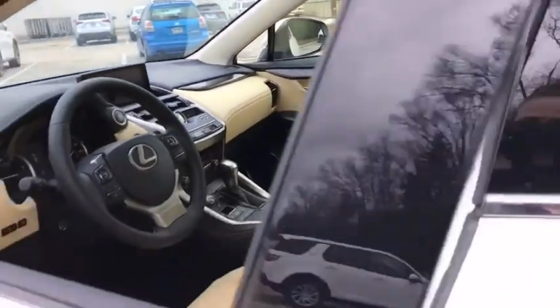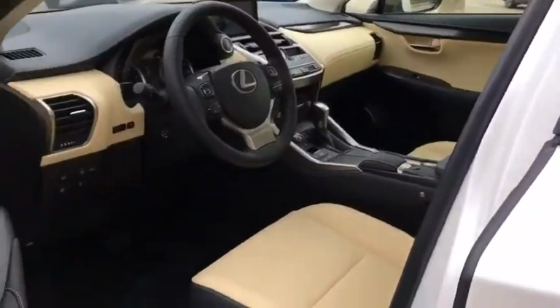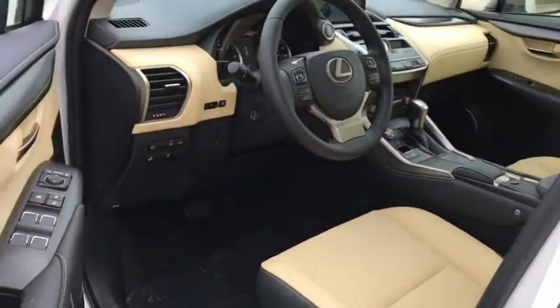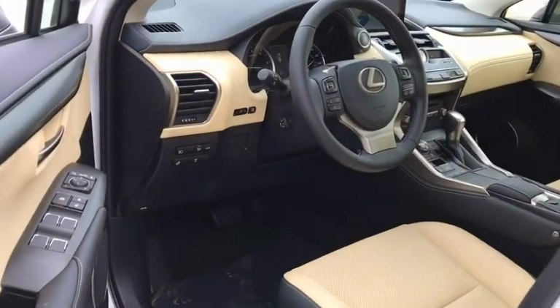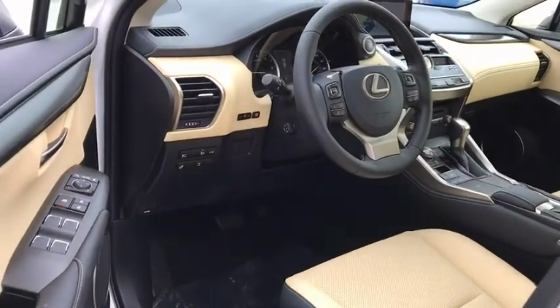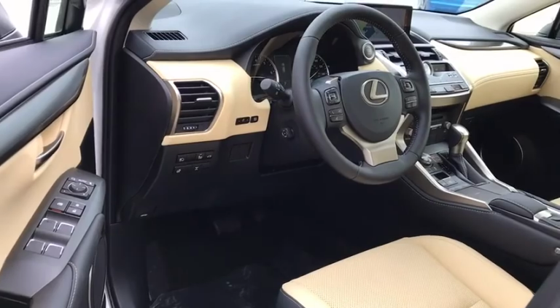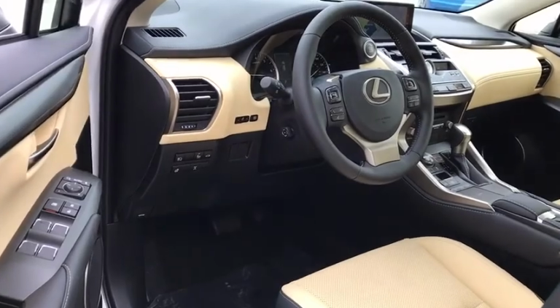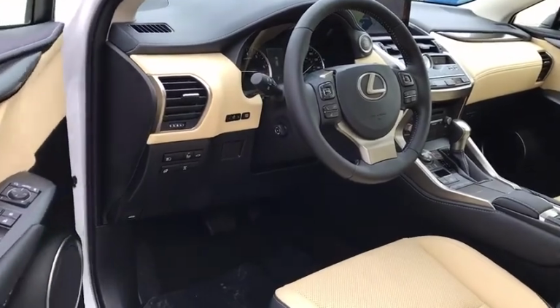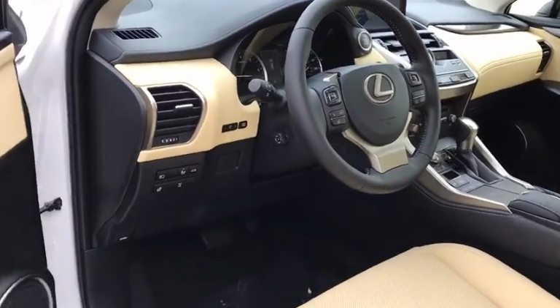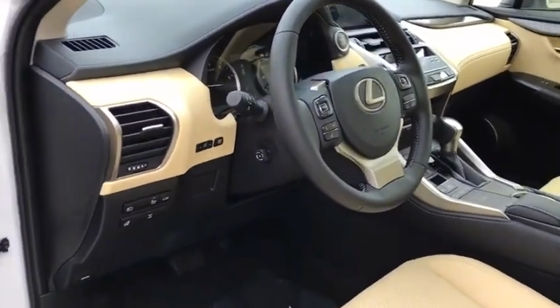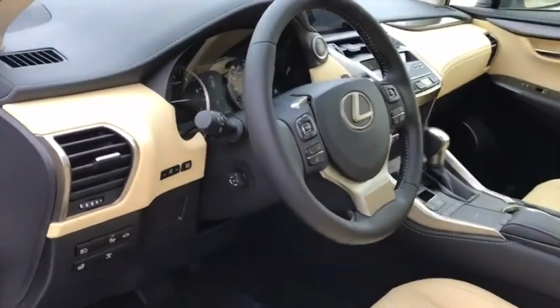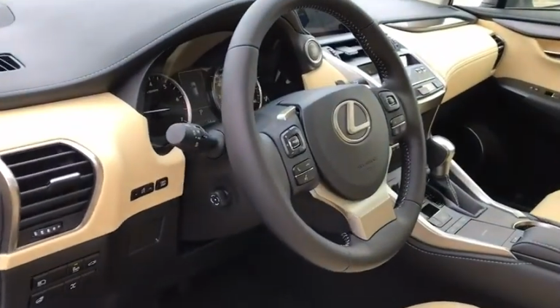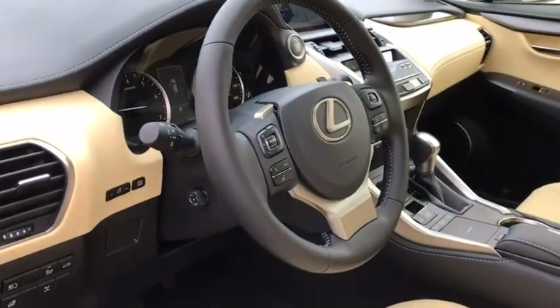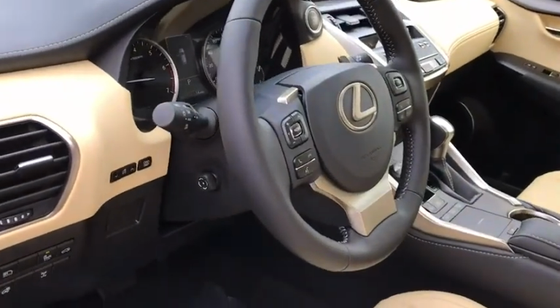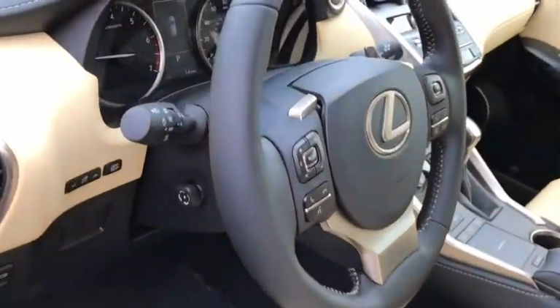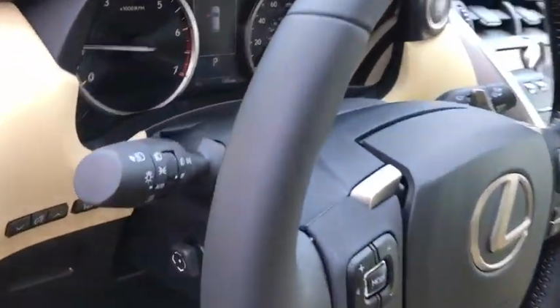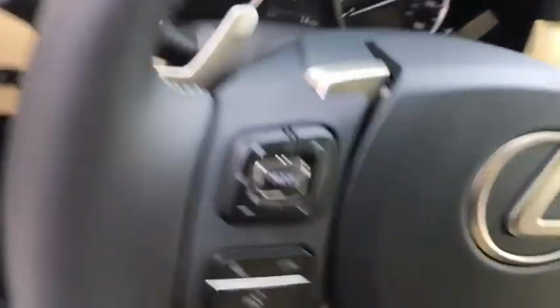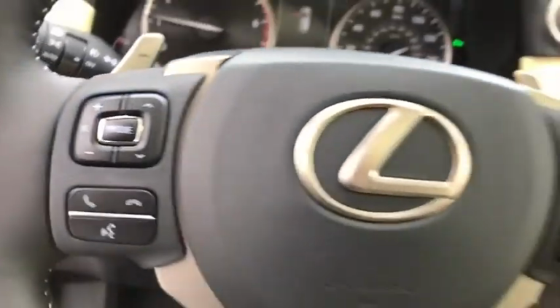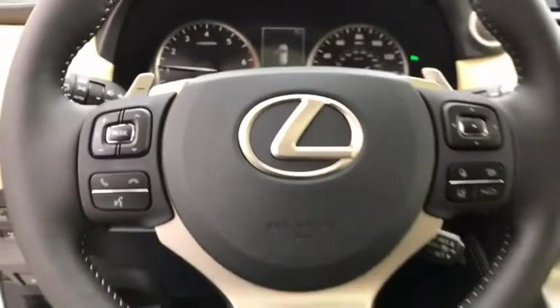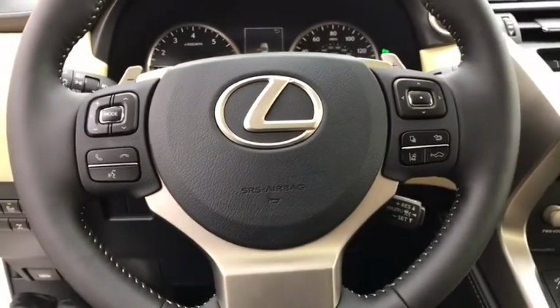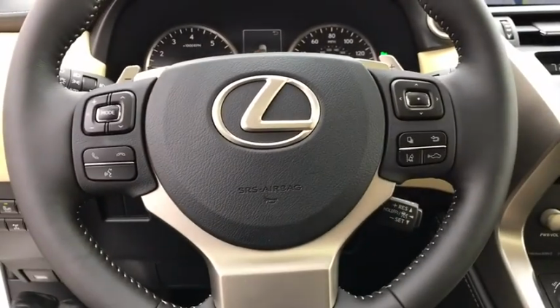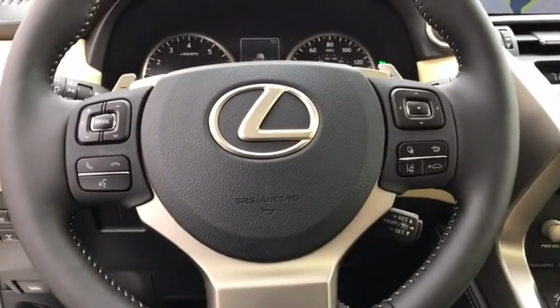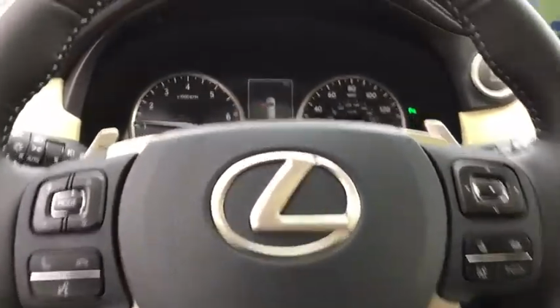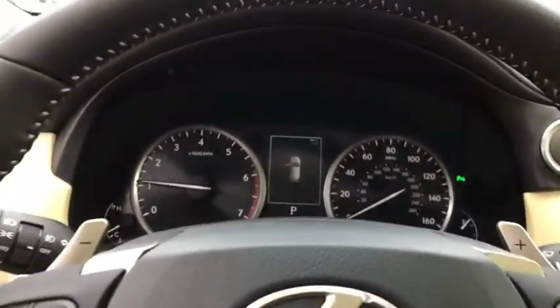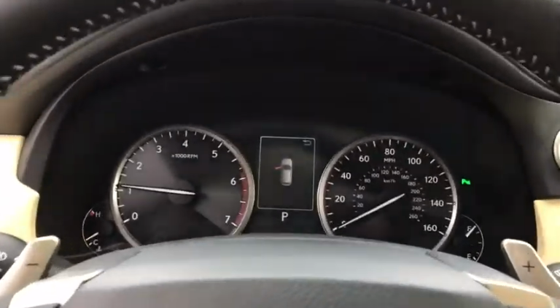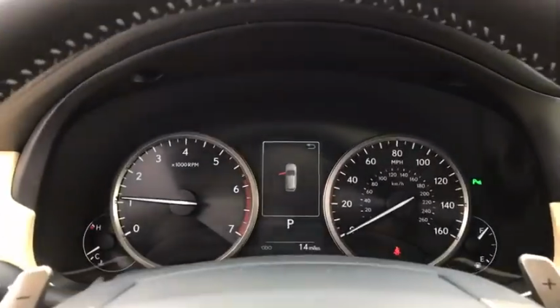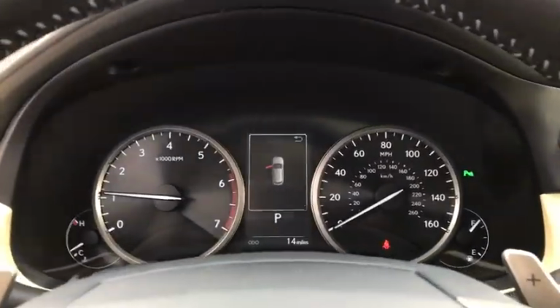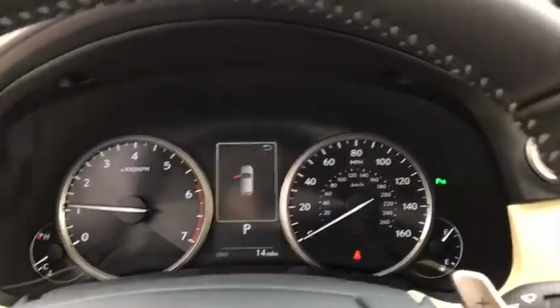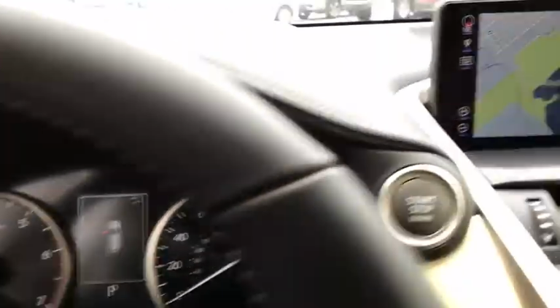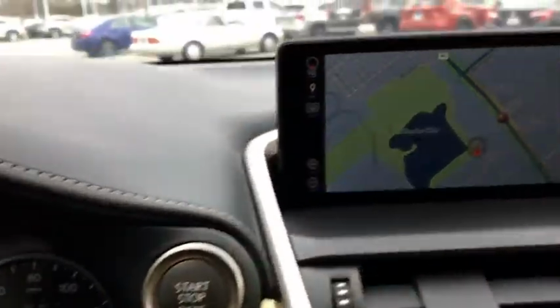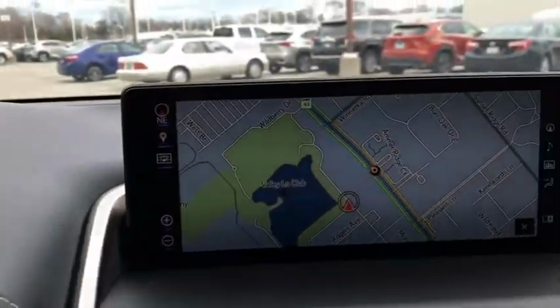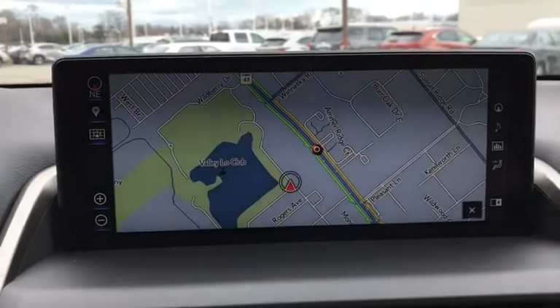Traction control, power passenger seat, leather-wrapped steering wheel, dual airbags, alloy wheels, power steering, four-wheel disc brakes, eight speakers, electronic stability control, CD player.